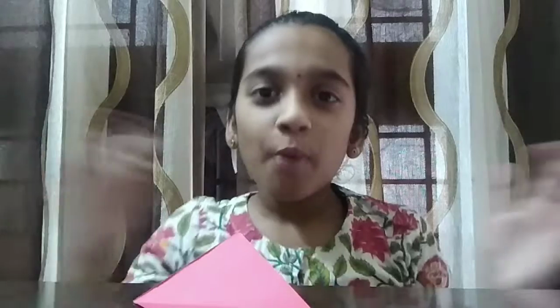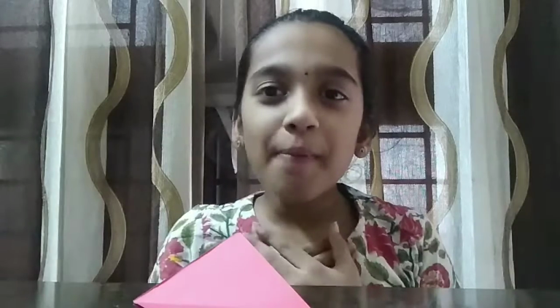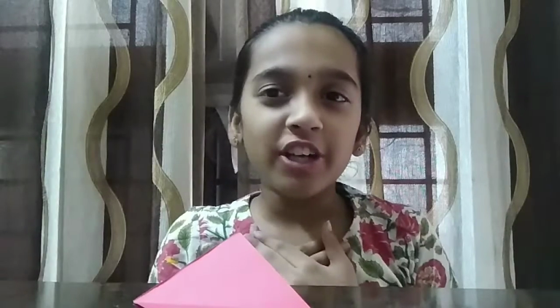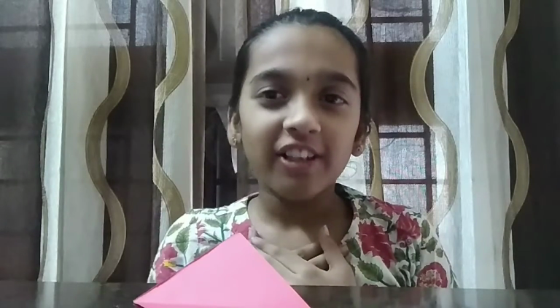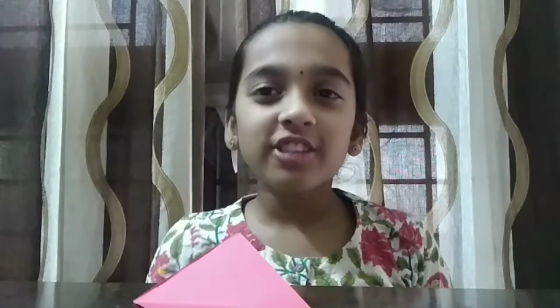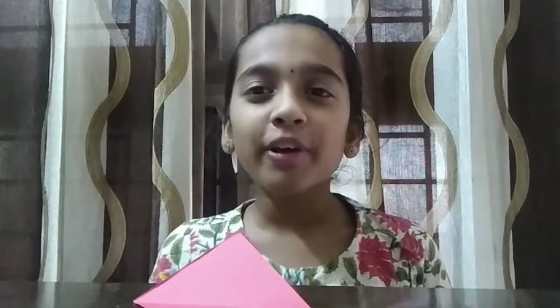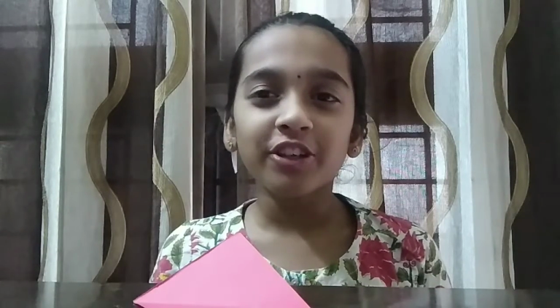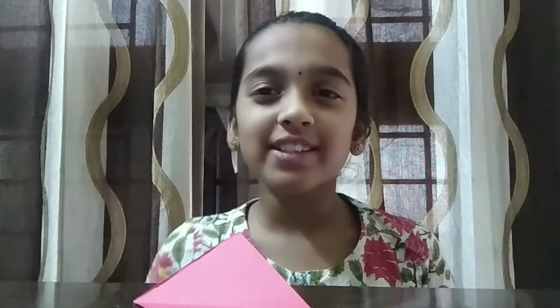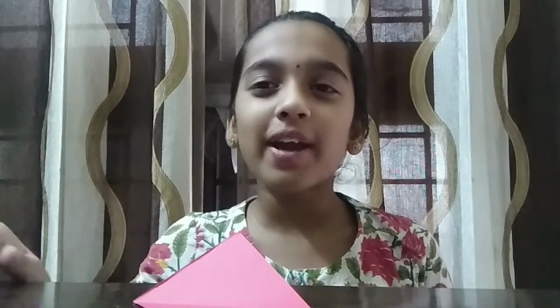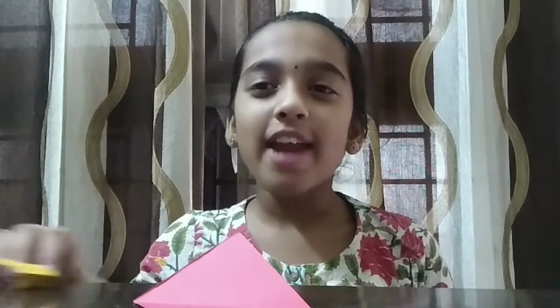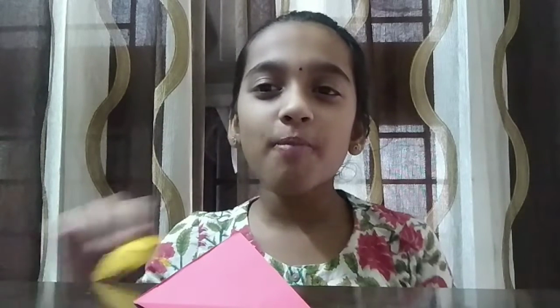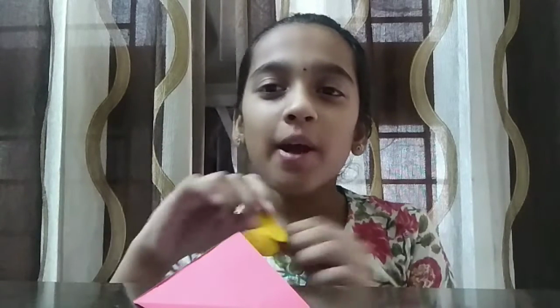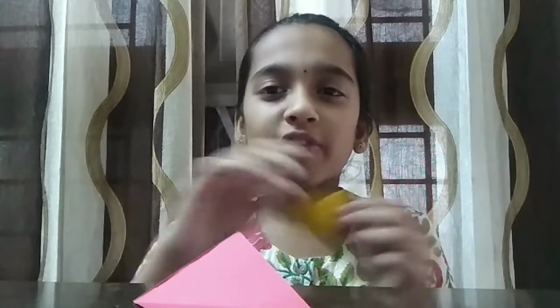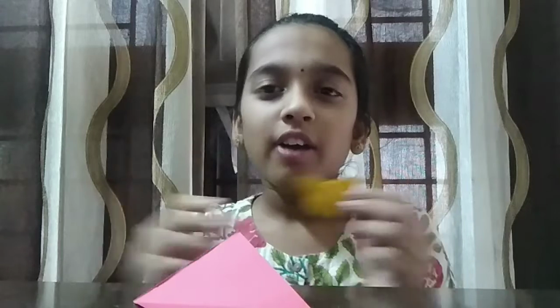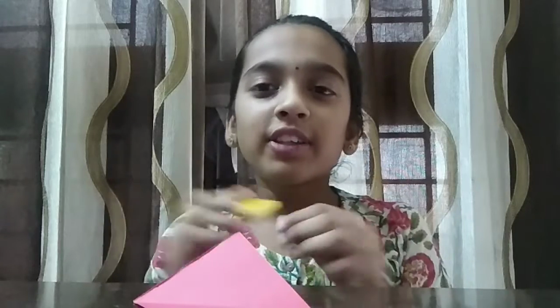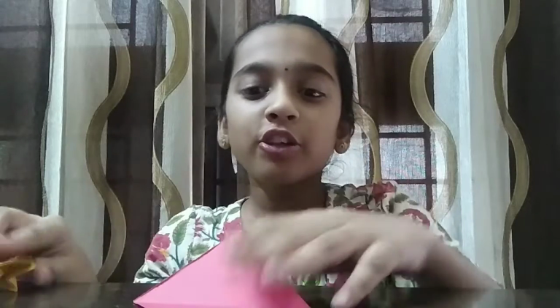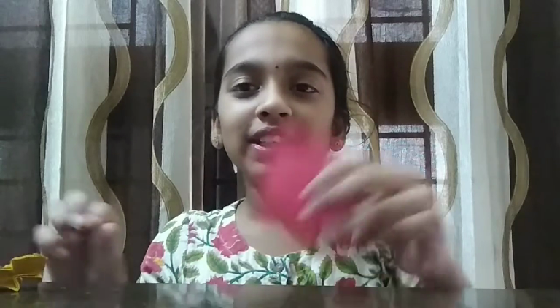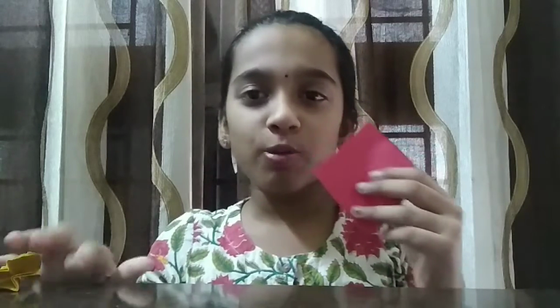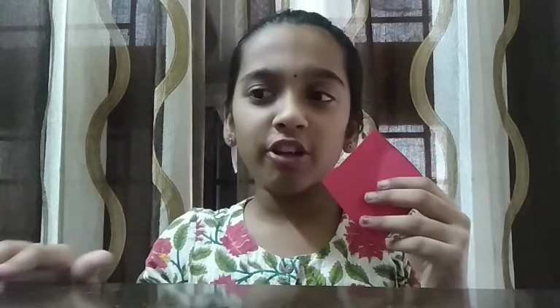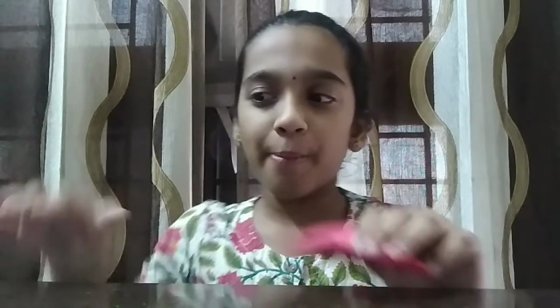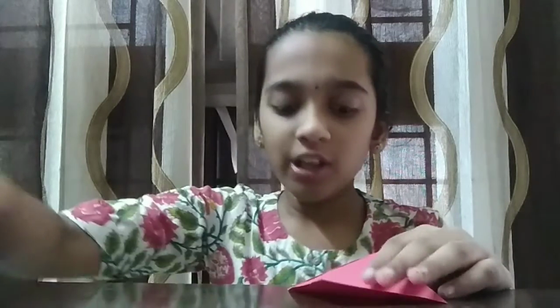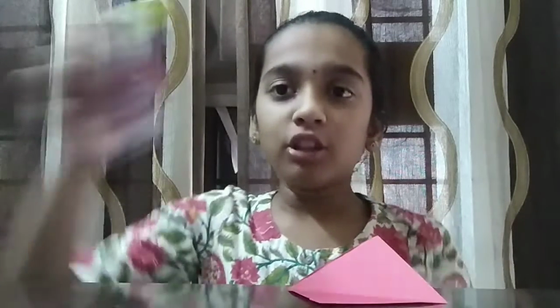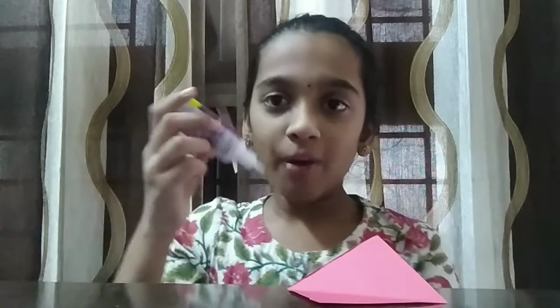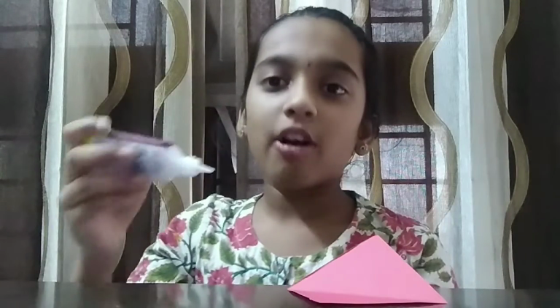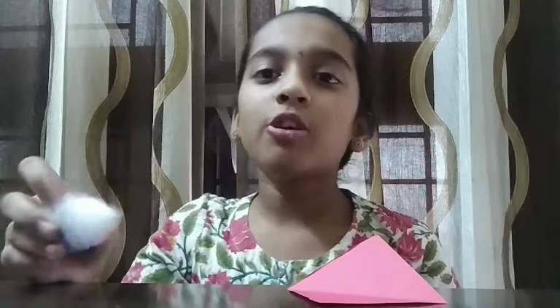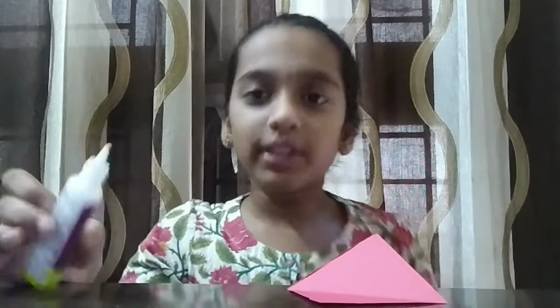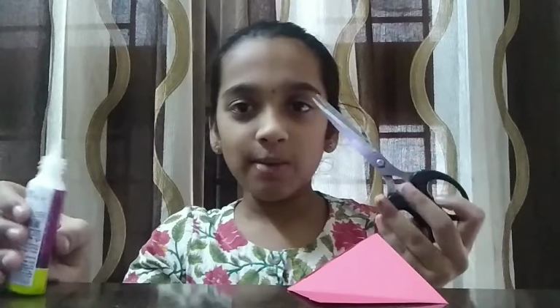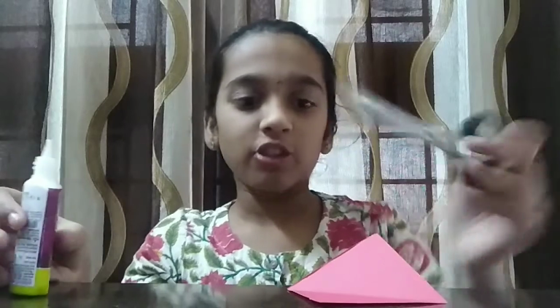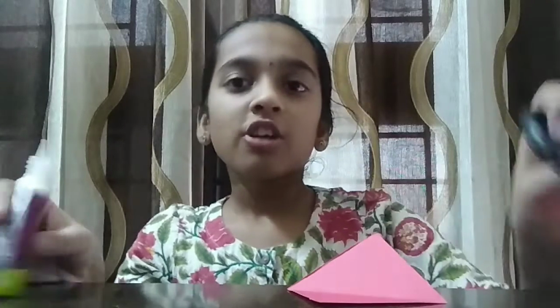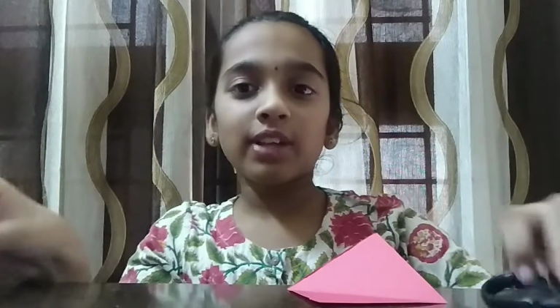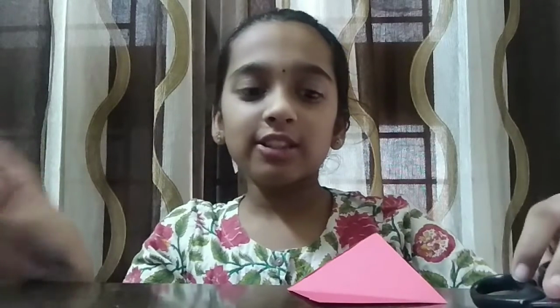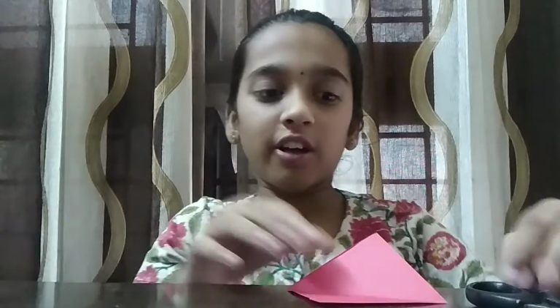Welcome back to our channel. Today I'm going to show you guys how to make a homemade butterfly. For this you will need a square sheet of paper, glue, and also some scissors. So let's get started.